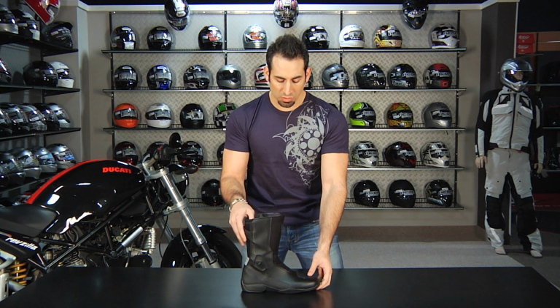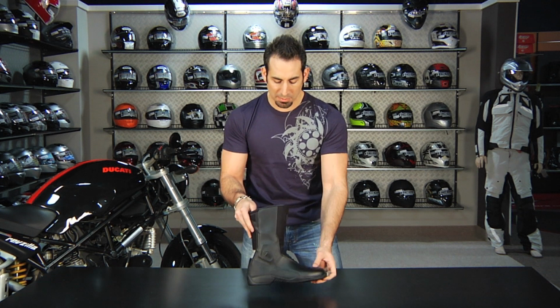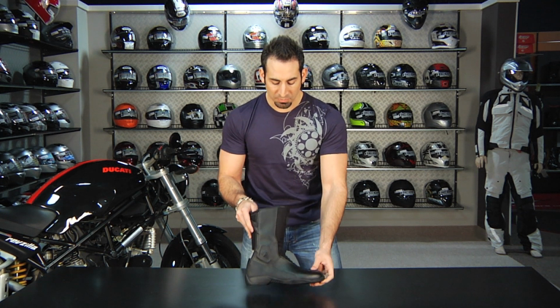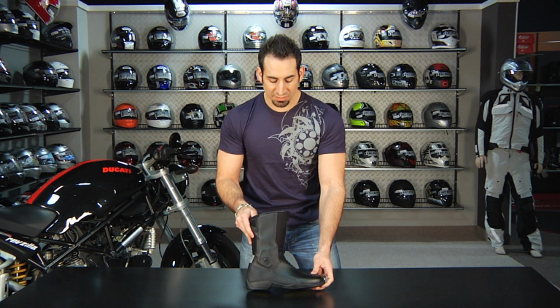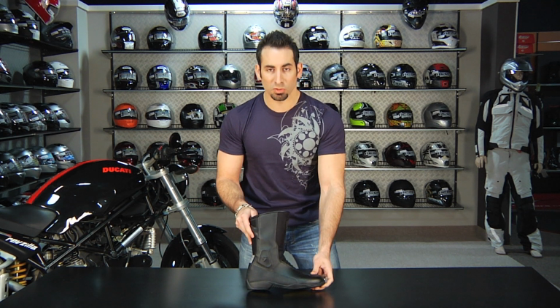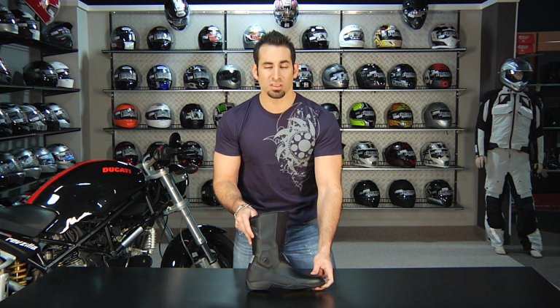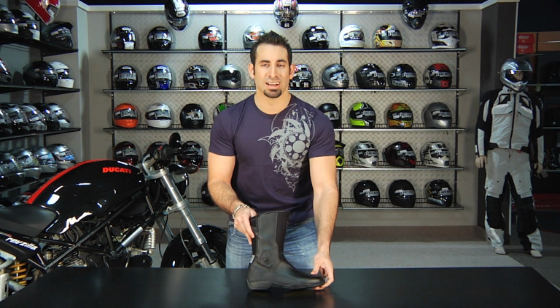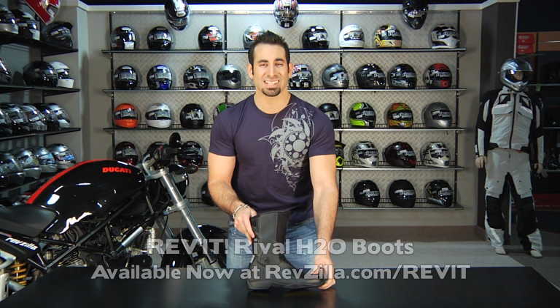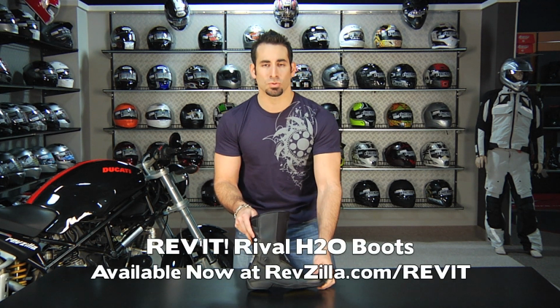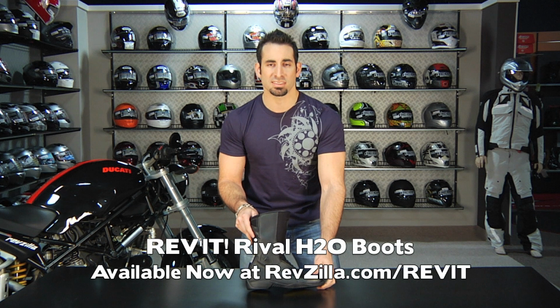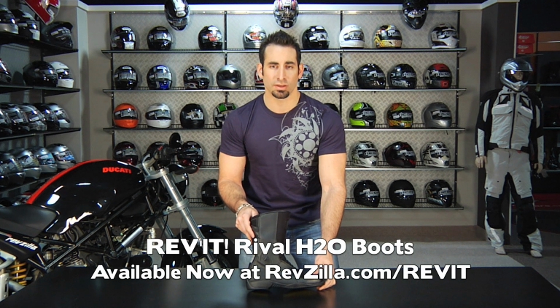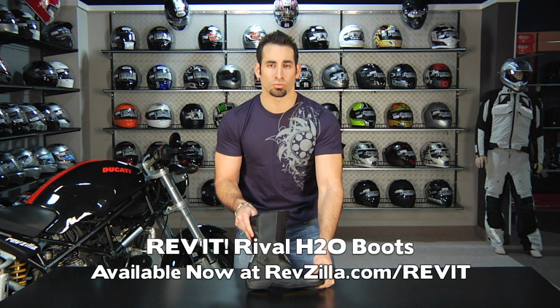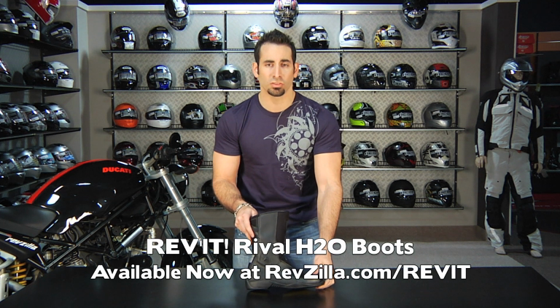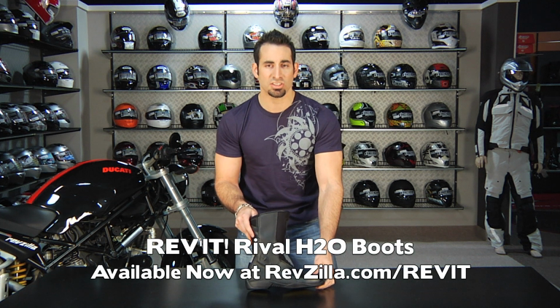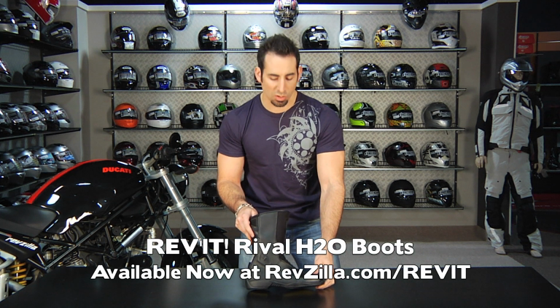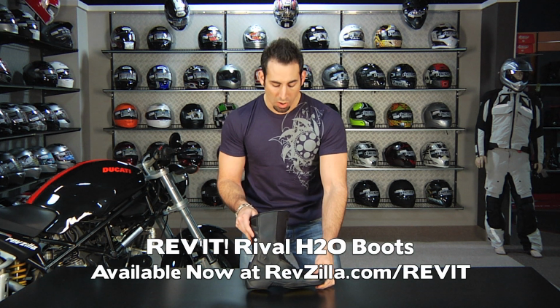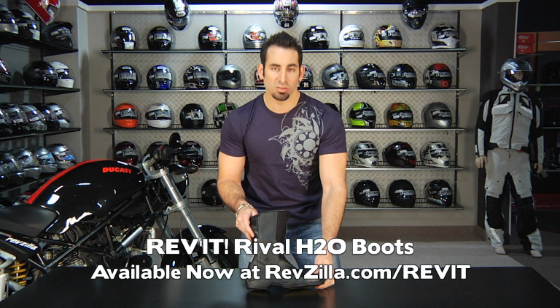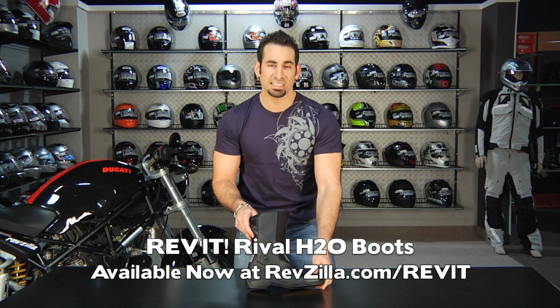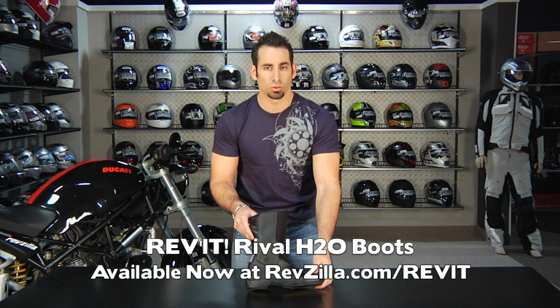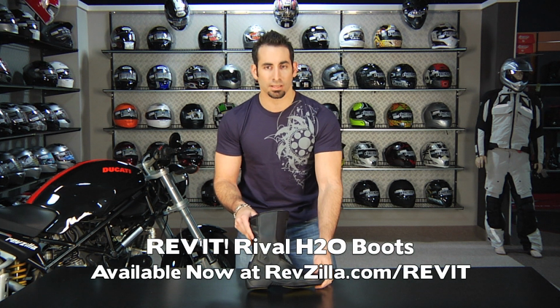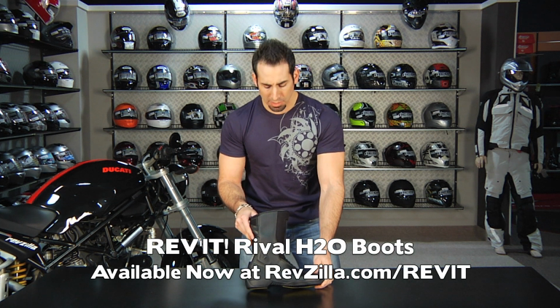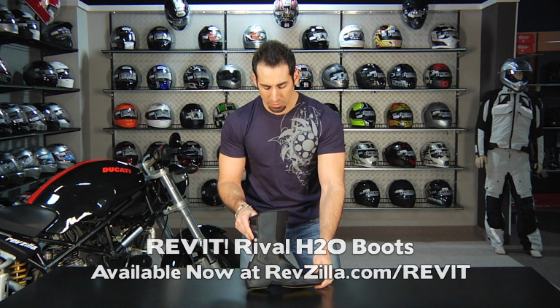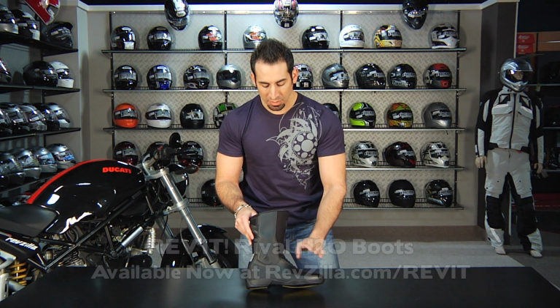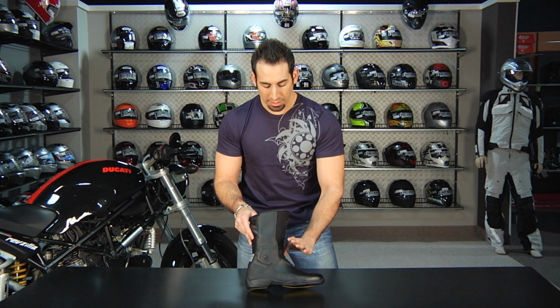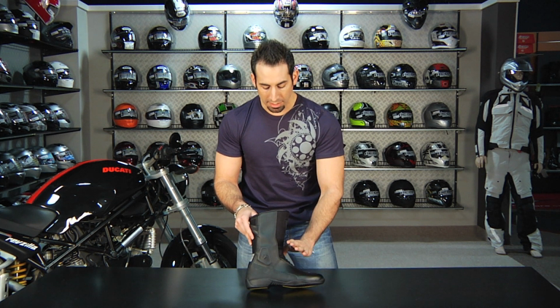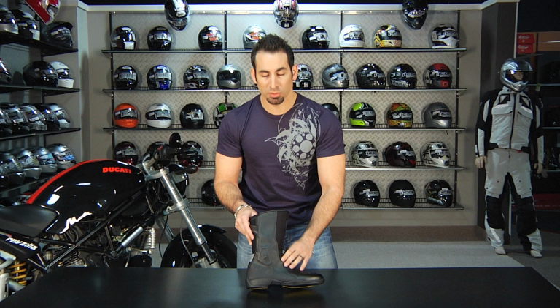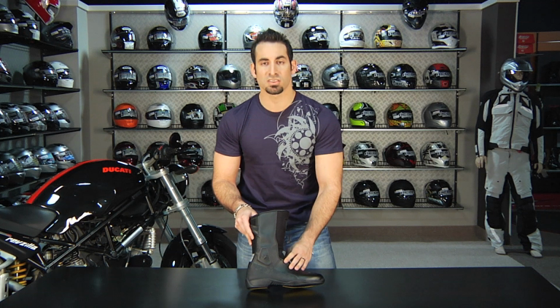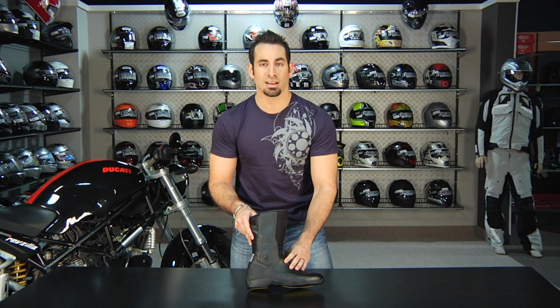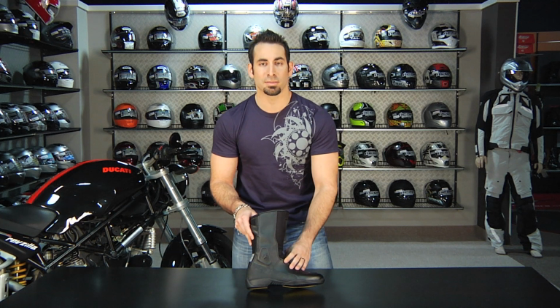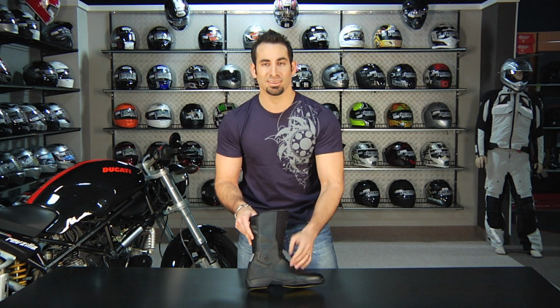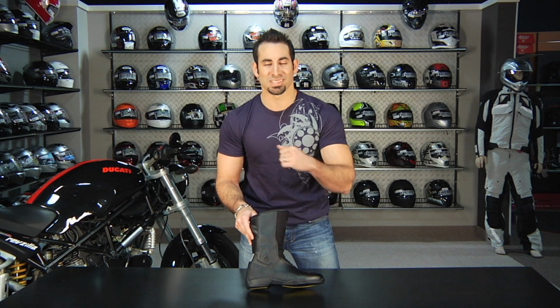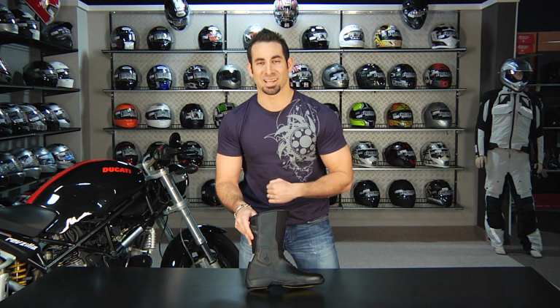So remember, this is available at RevZilla.com/Revit. This is the Revit Rival H2O all season touring and commuting boot, available at RevZilla.com. I'm Anthony — we'll see you next time.